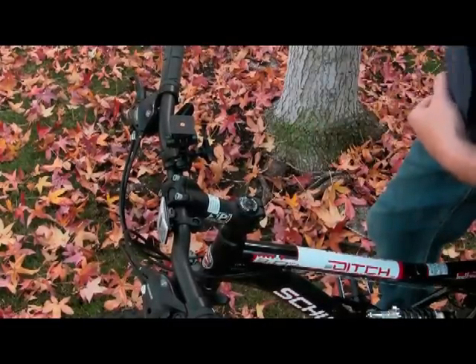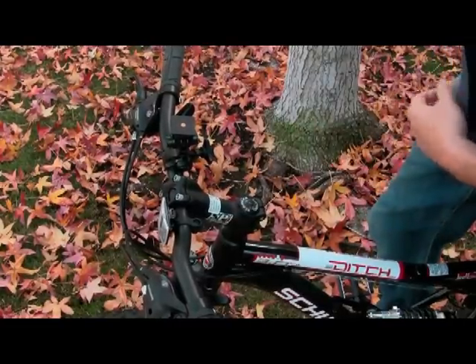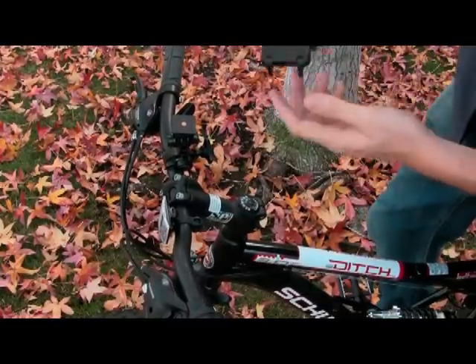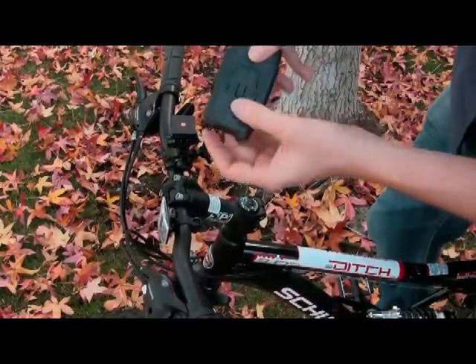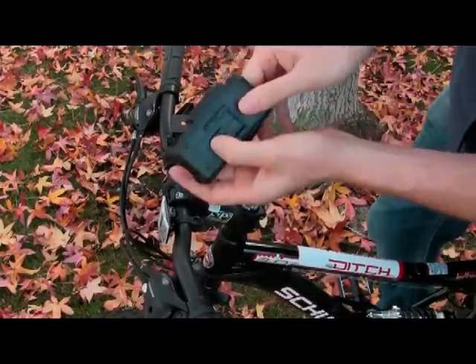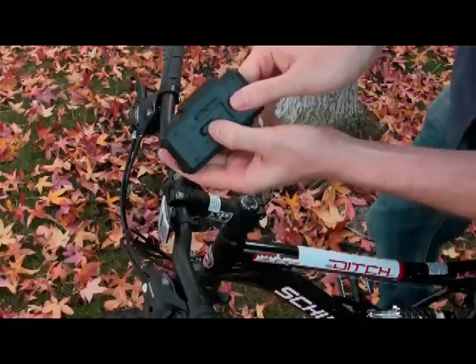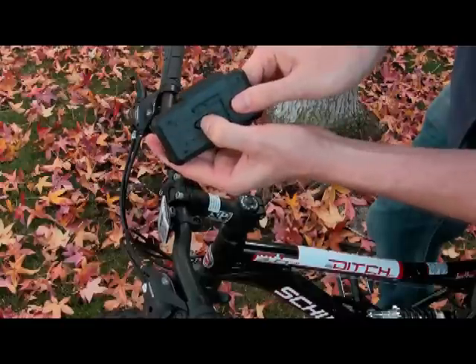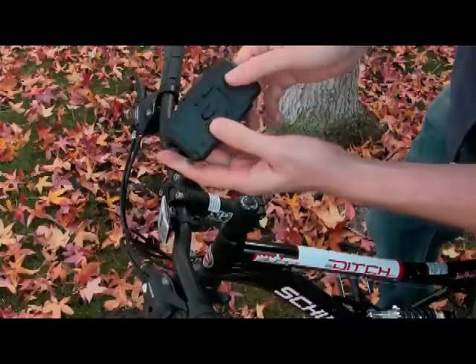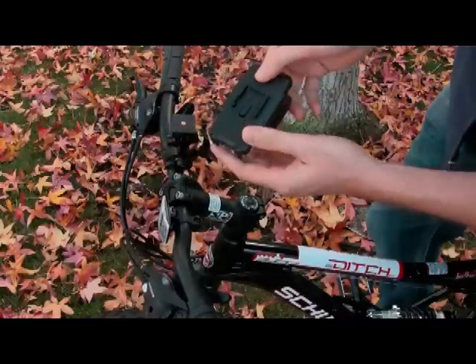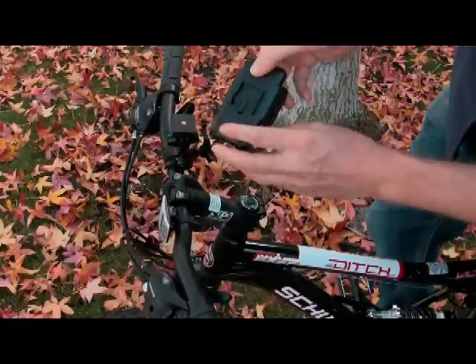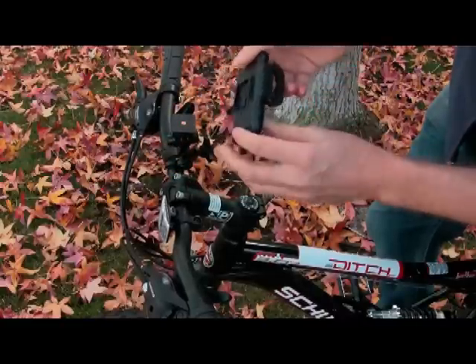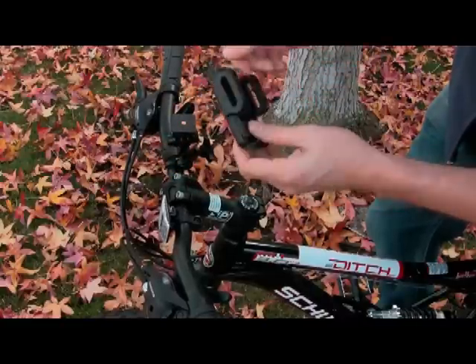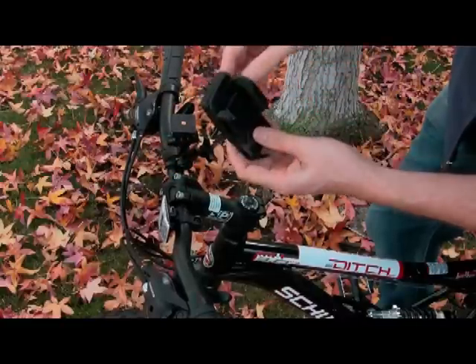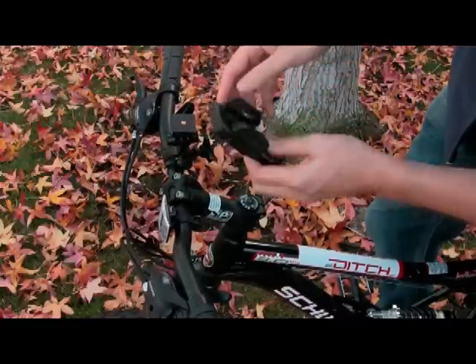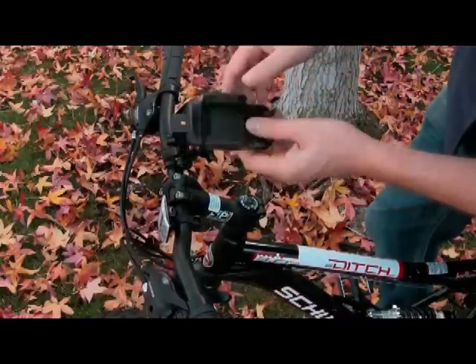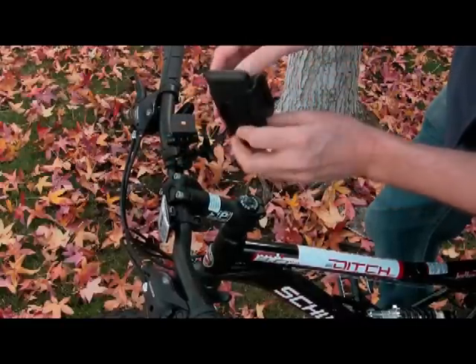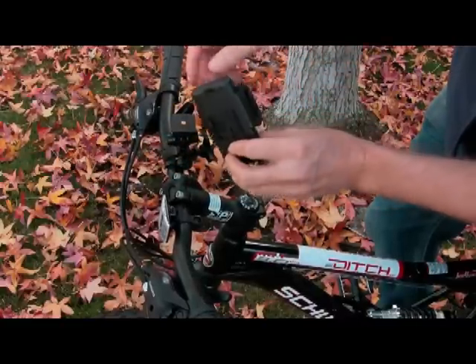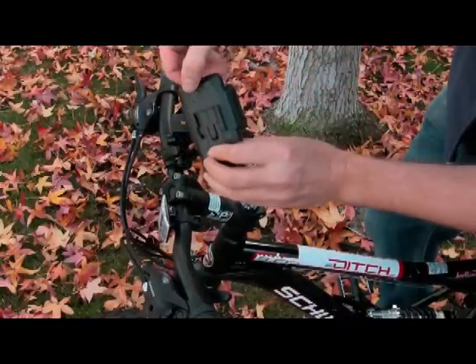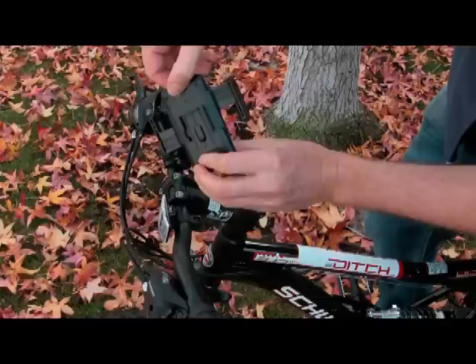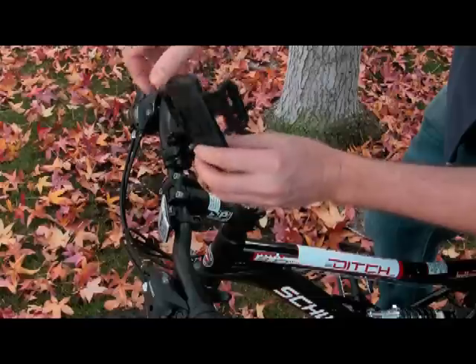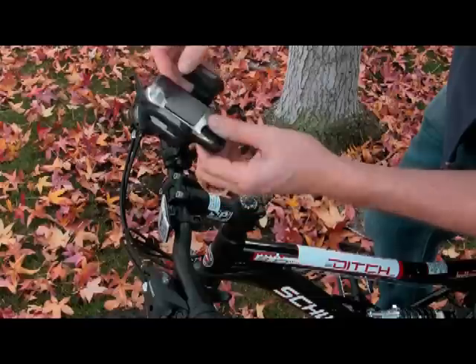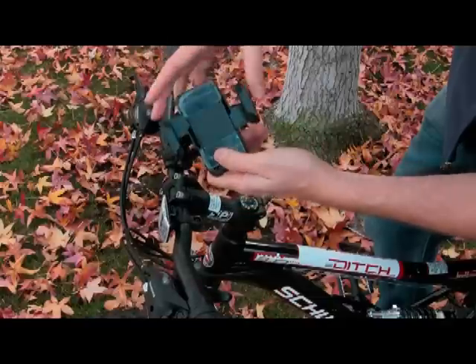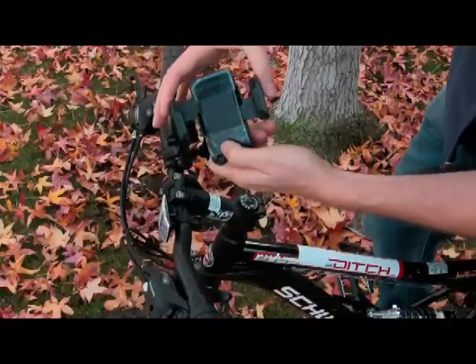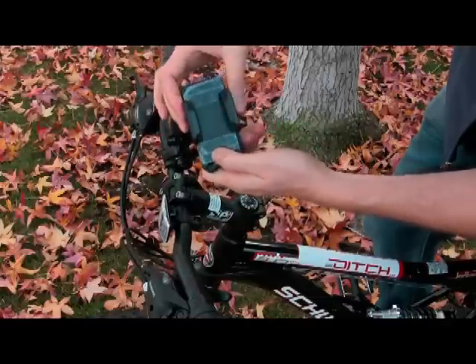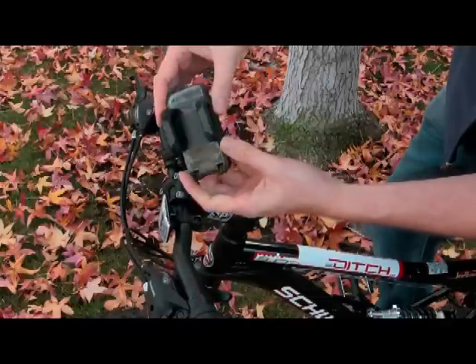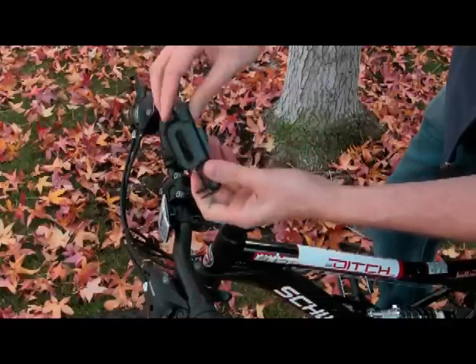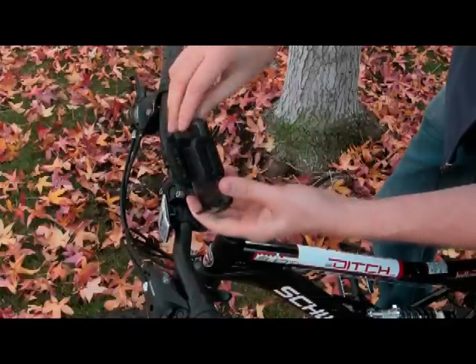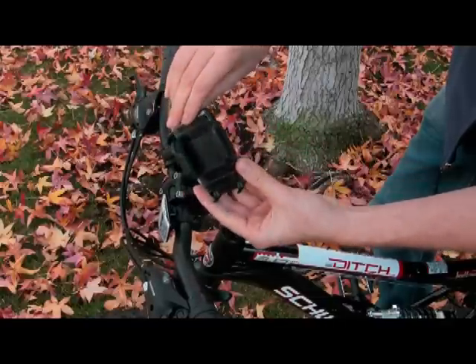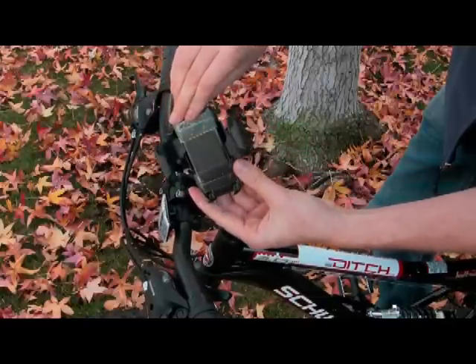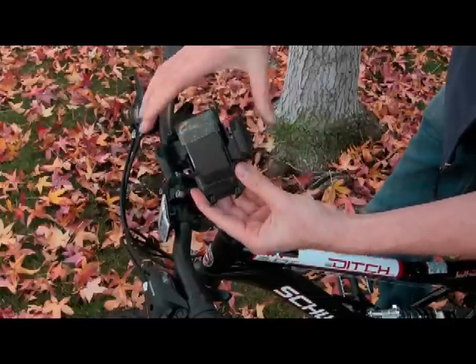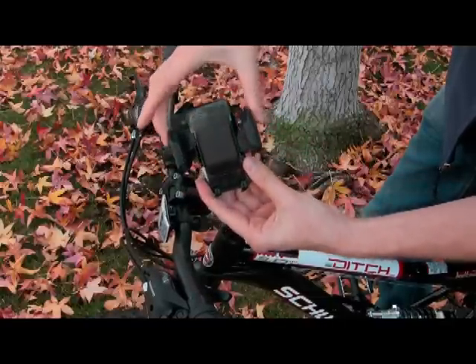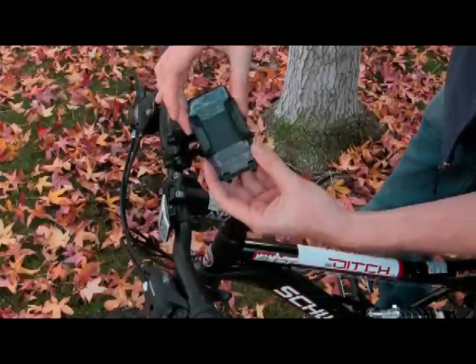Now, take your cradle, and you will find that there's a clip in the back and a button at the top that you press to loosen the clamps. These clamps are used to secure your audio device or your cellular phone.